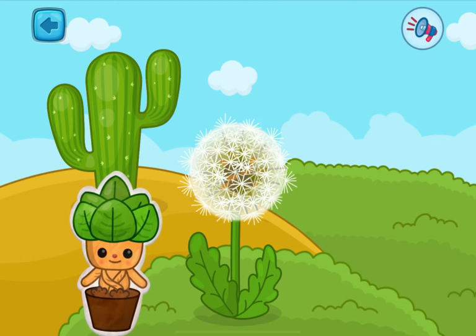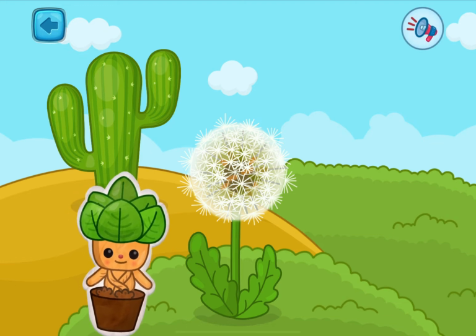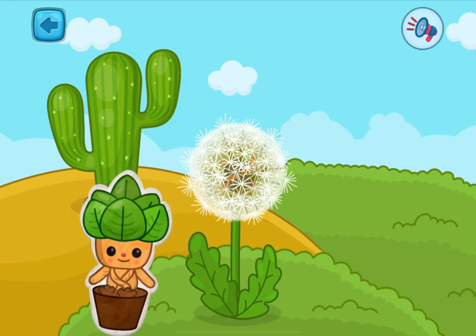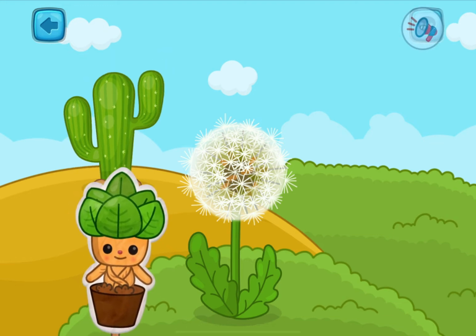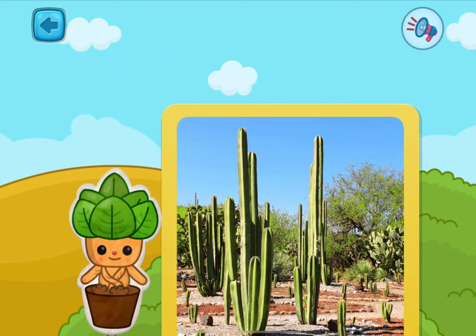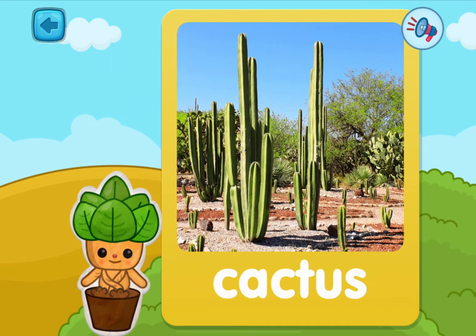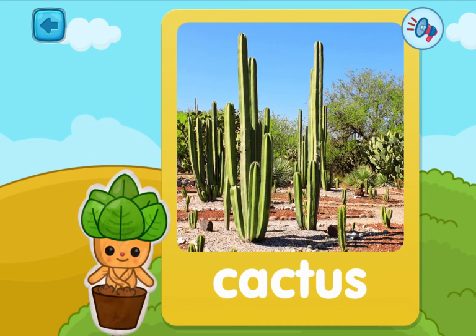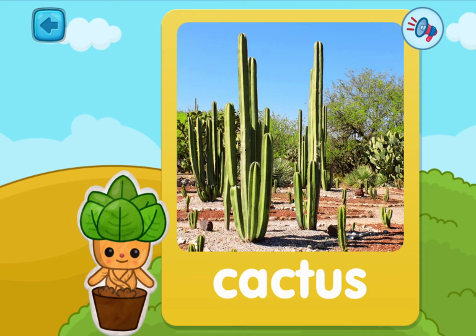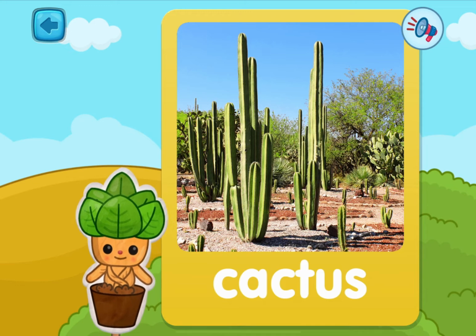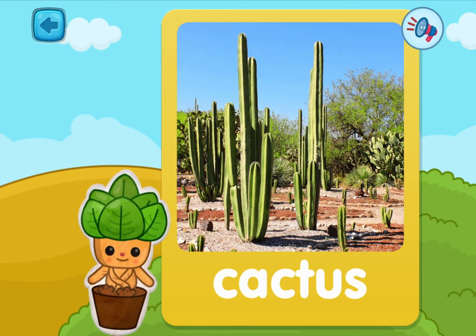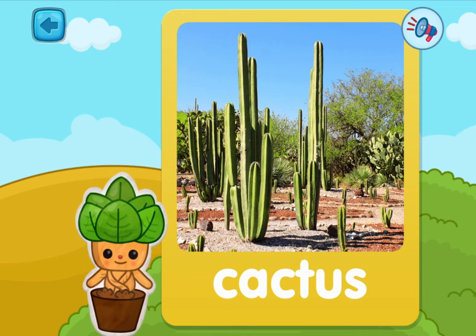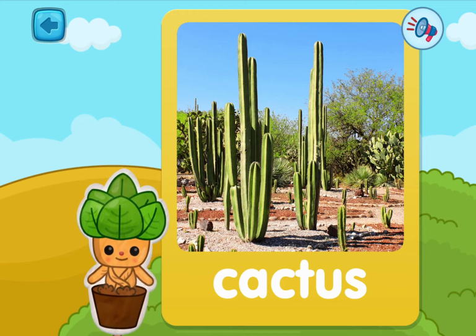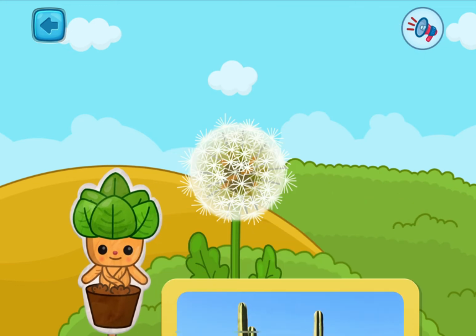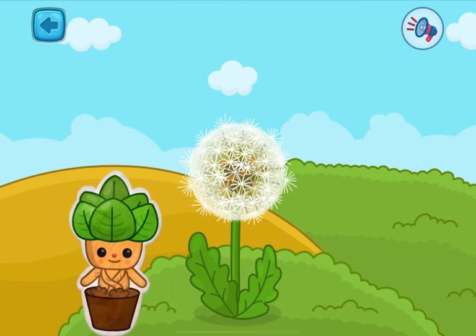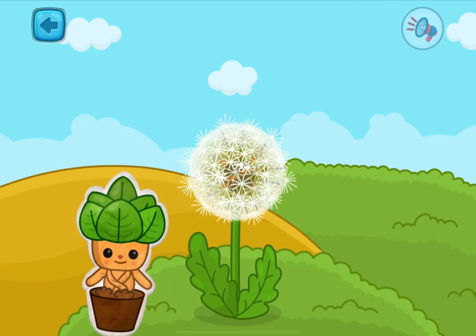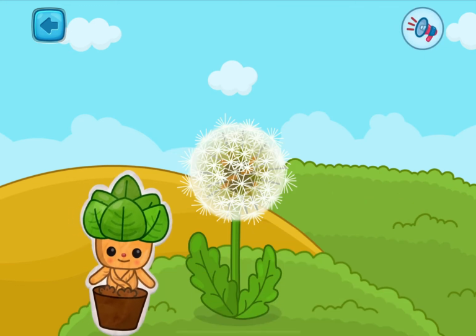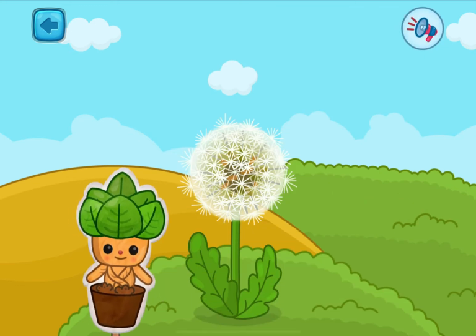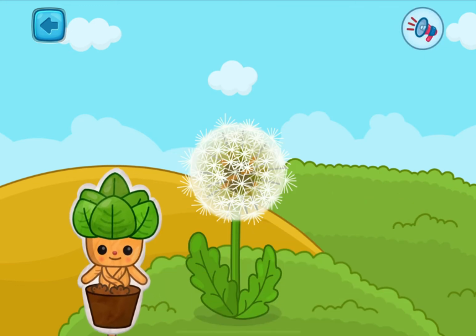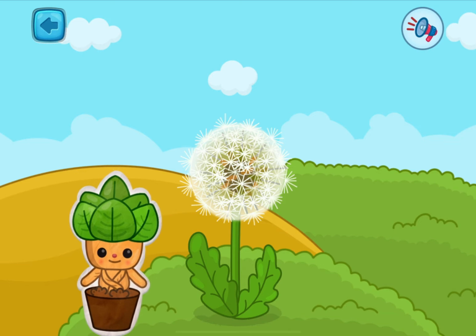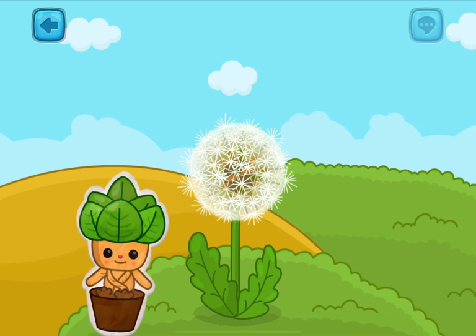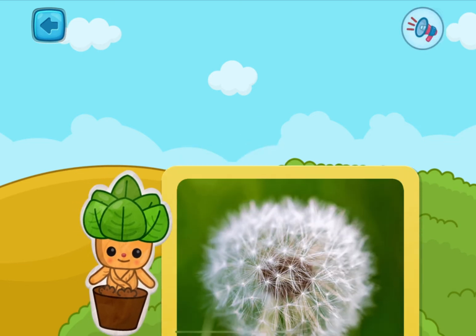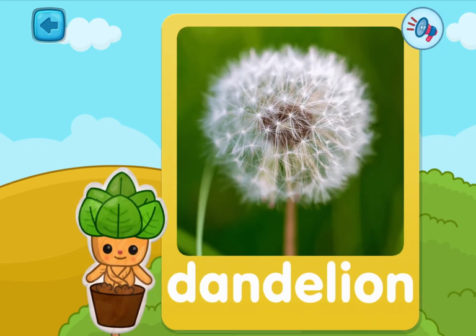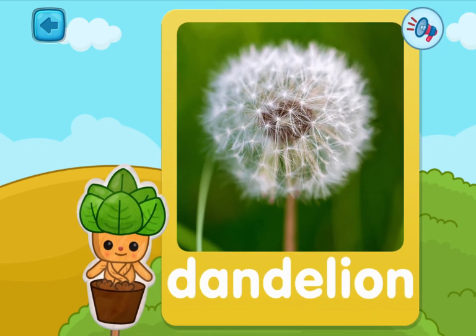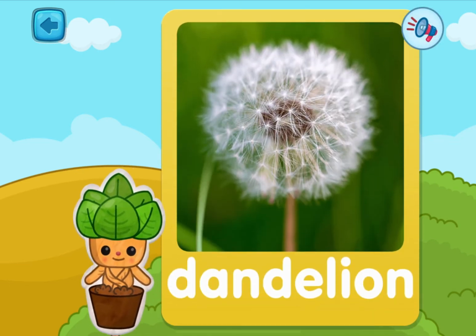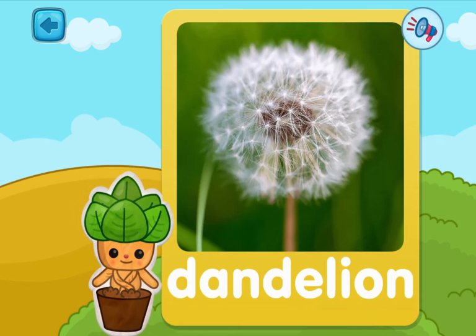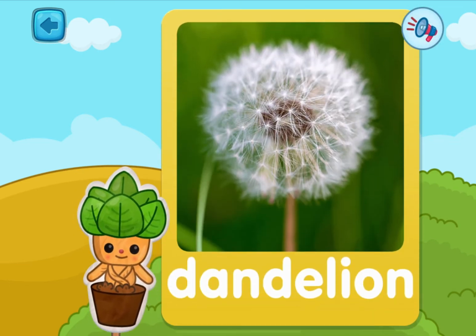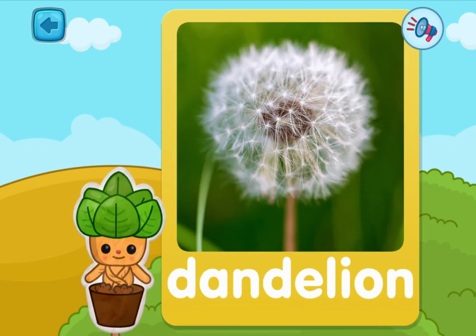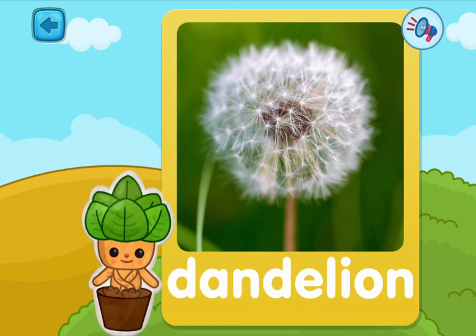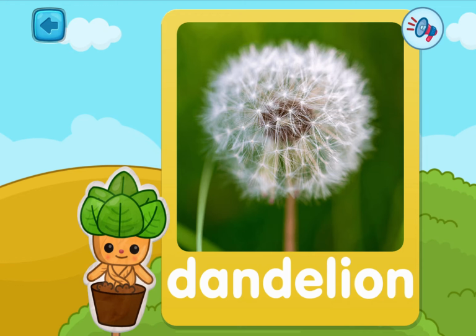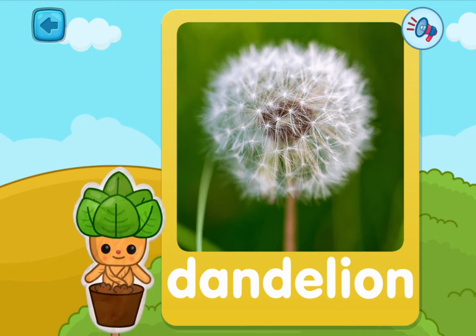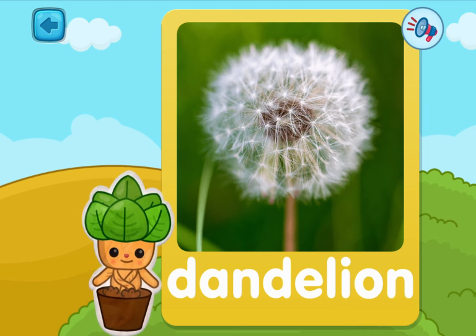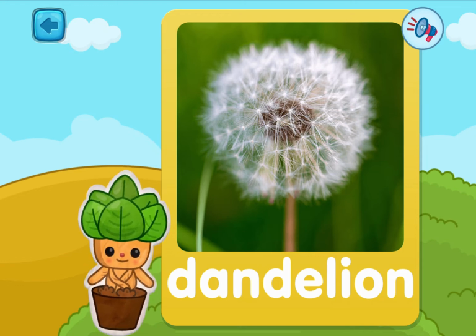Pick another one! This is a cactus — very prickly! And the last one — pick it! It's a dandelion! You make a wish and blow its seeds away!